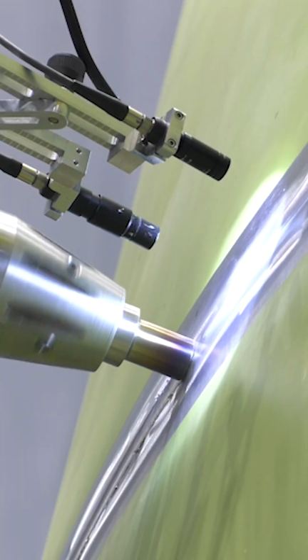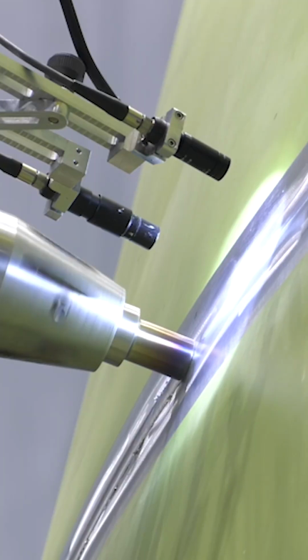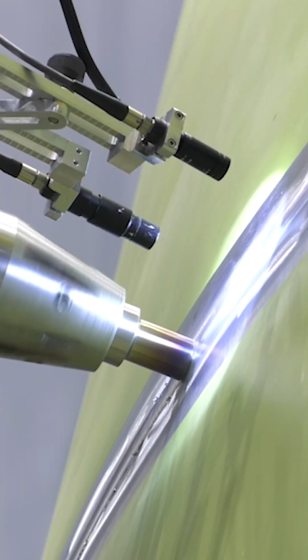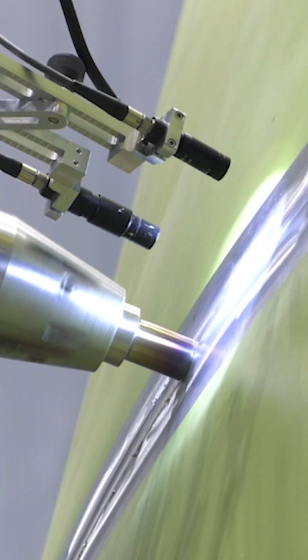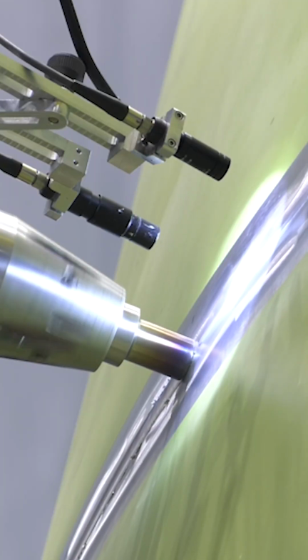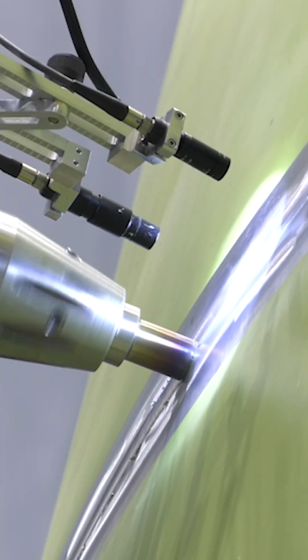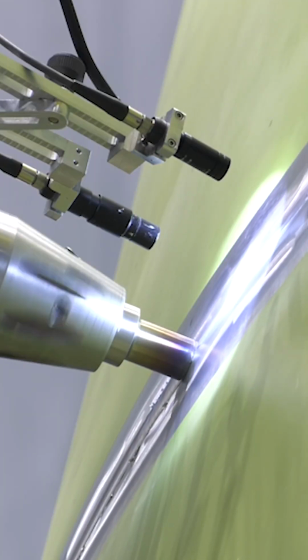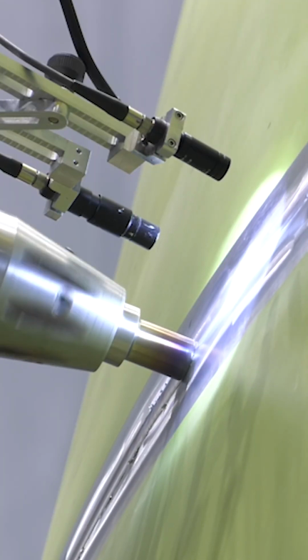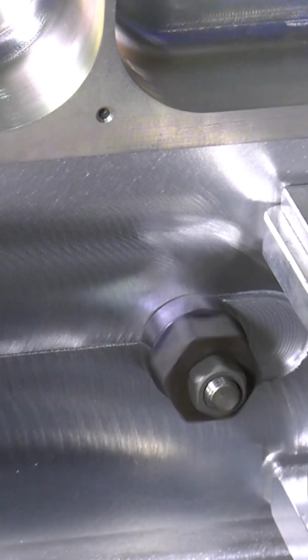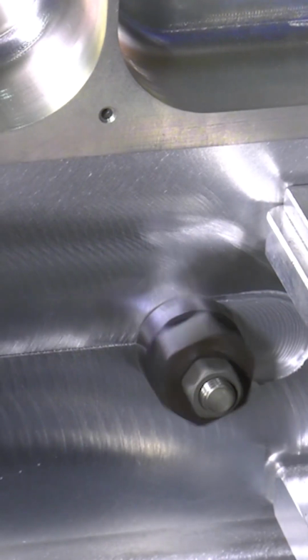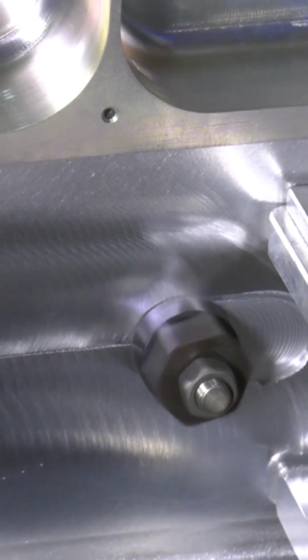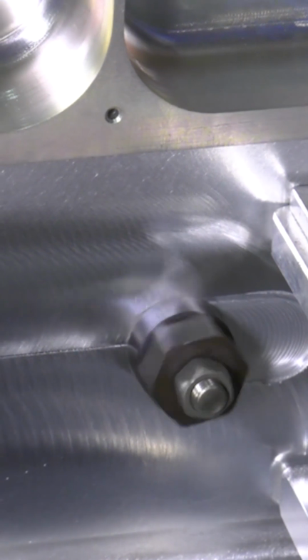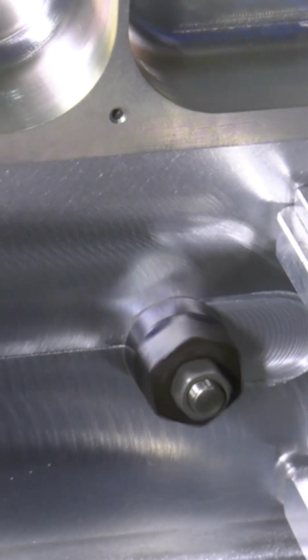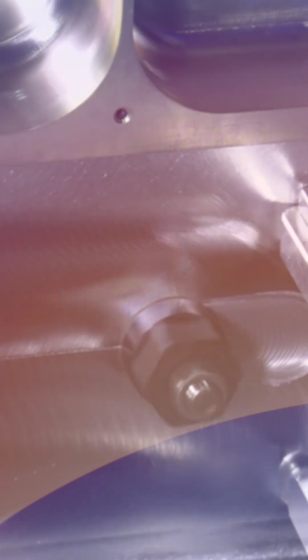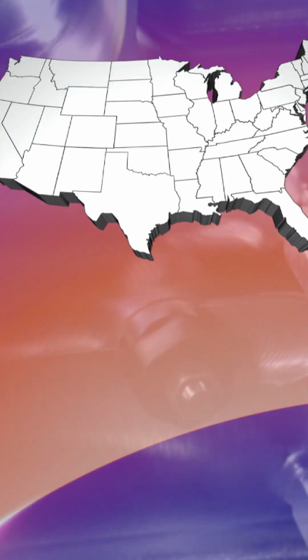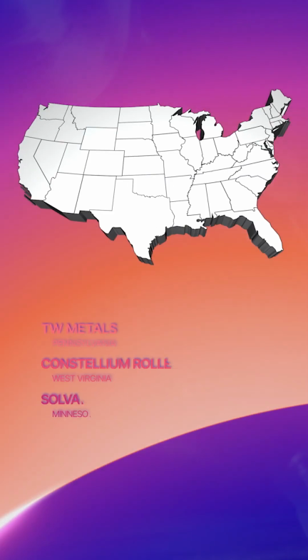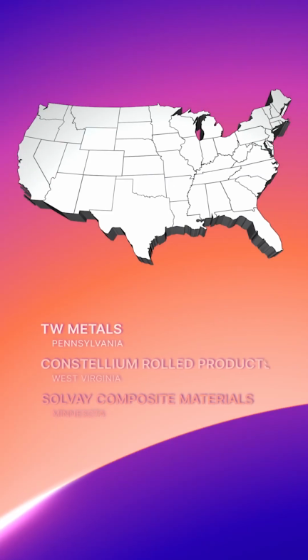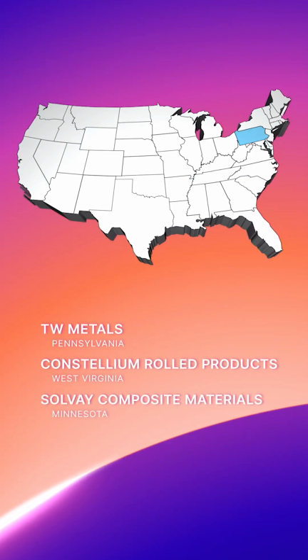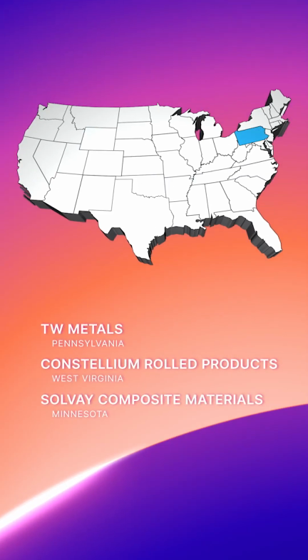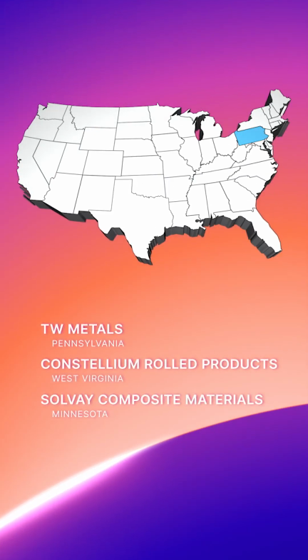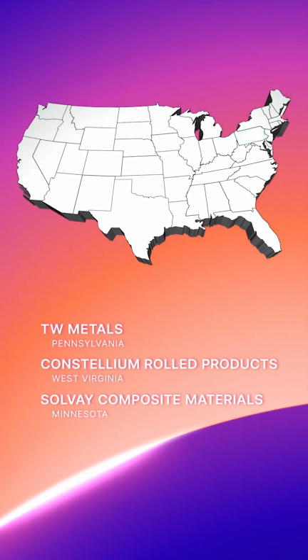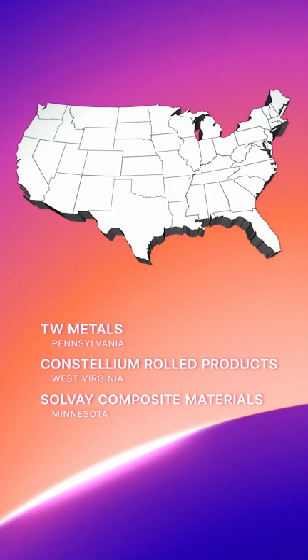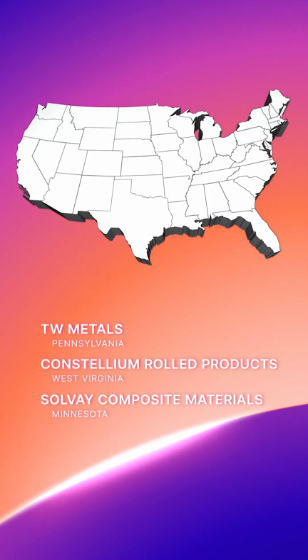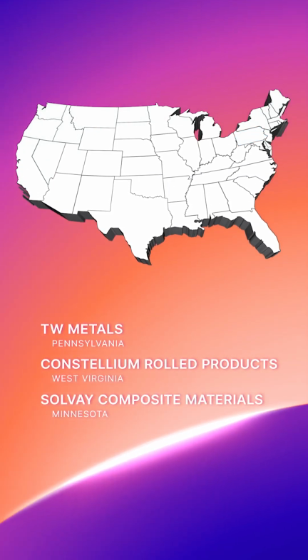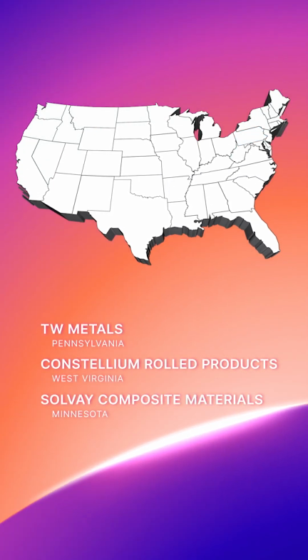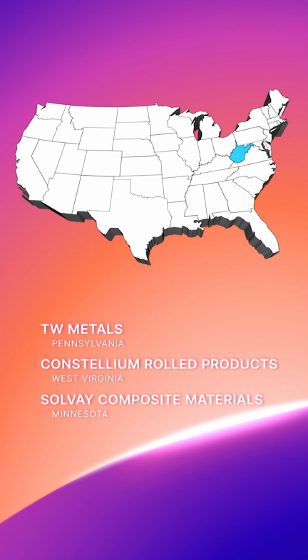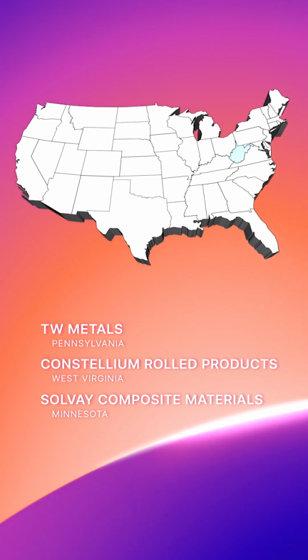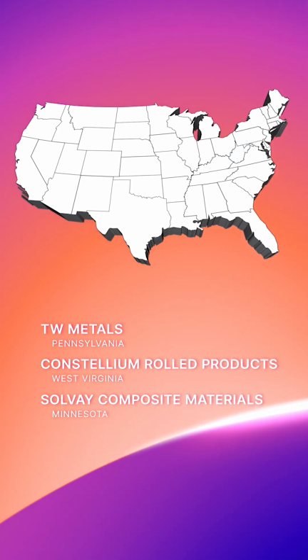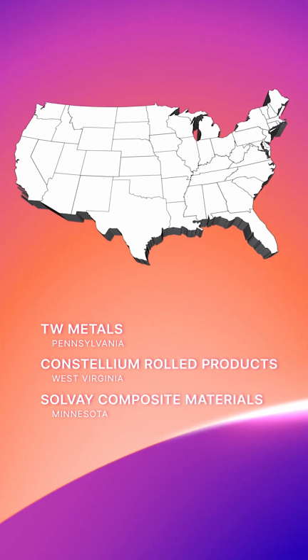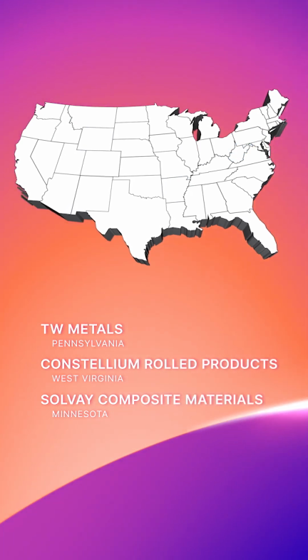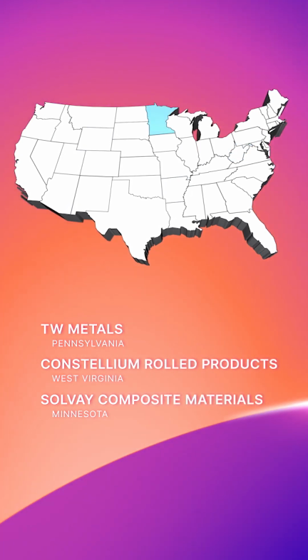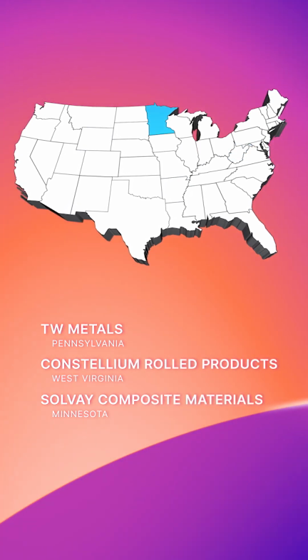Various metals and composite materials for the rocket's propulsion systems are provided by TW Metals in Pennsylvania, Constallium Rolled Products in West Virginia, and Solvay Composite Materials in Minnesota.